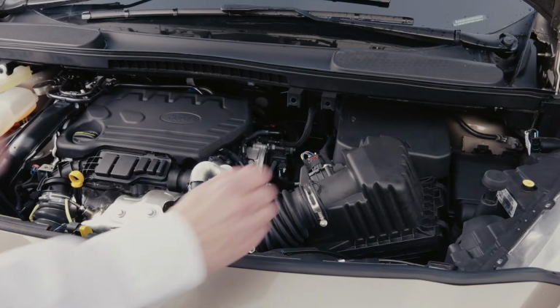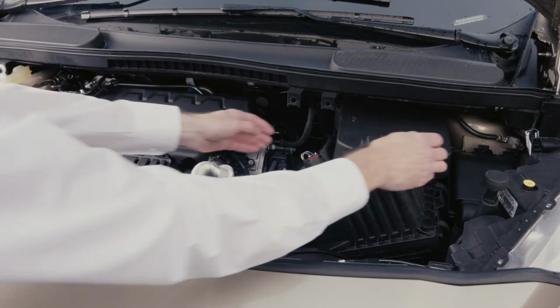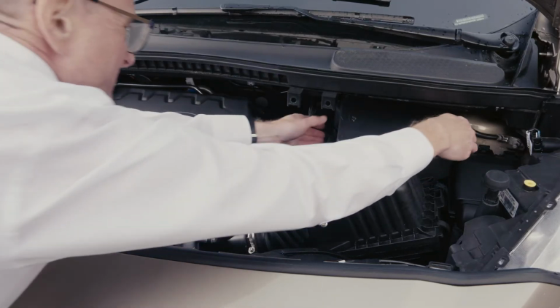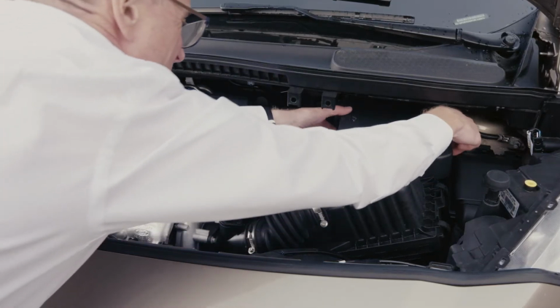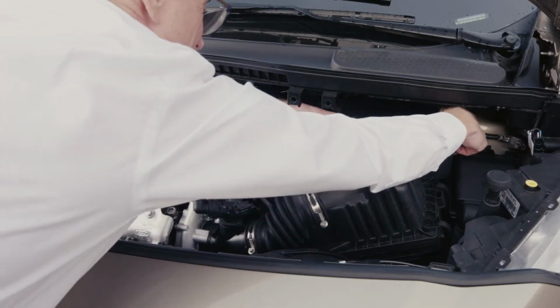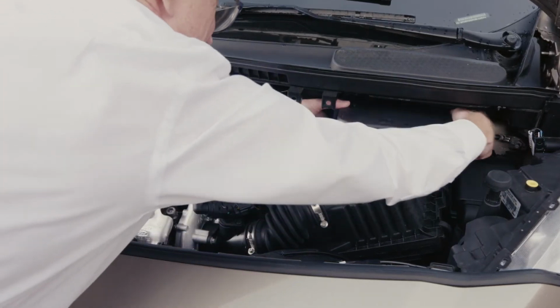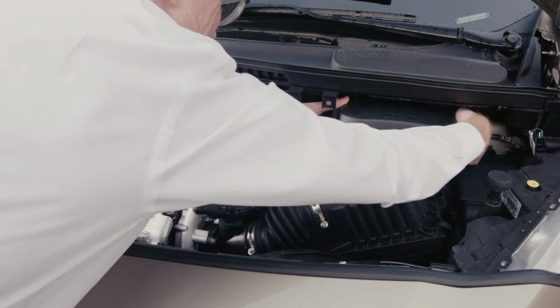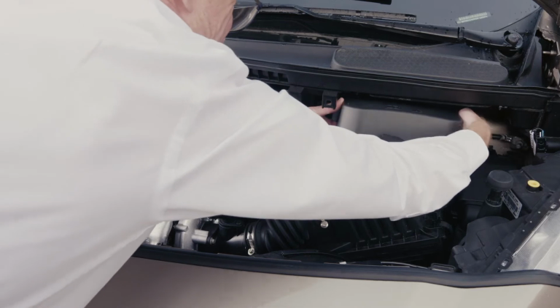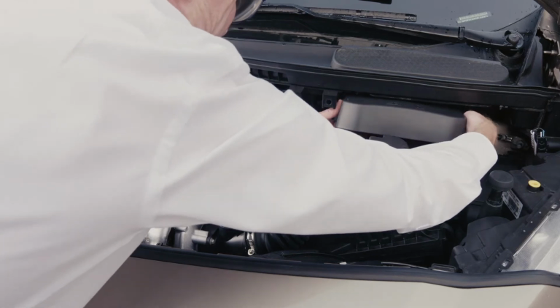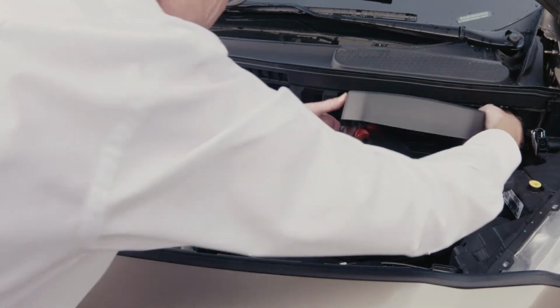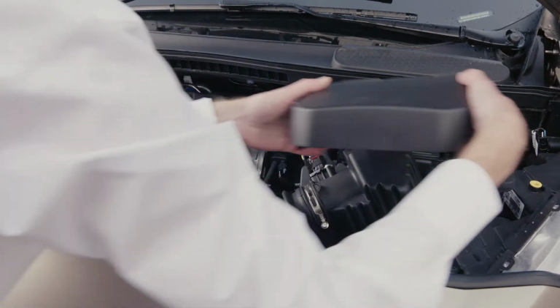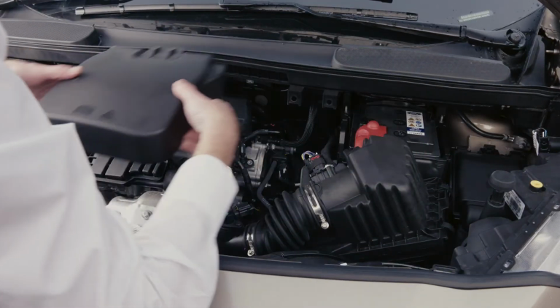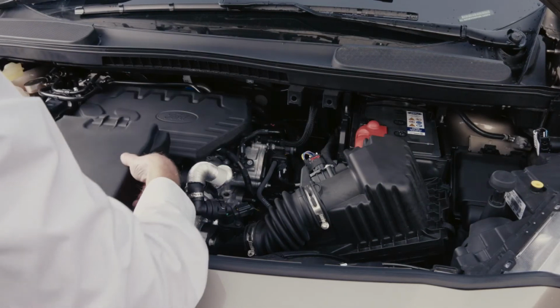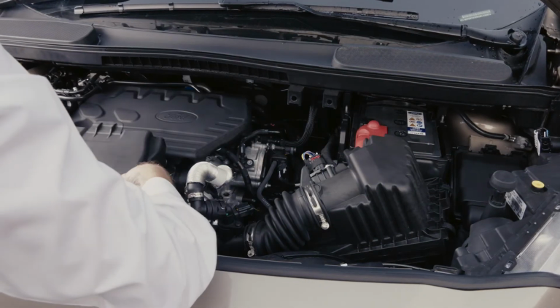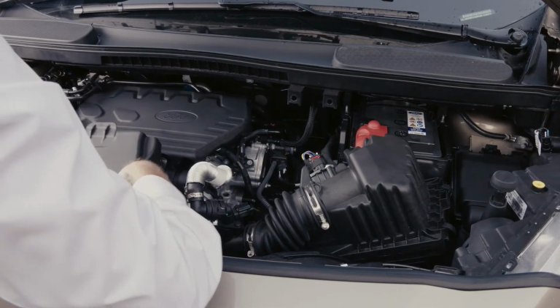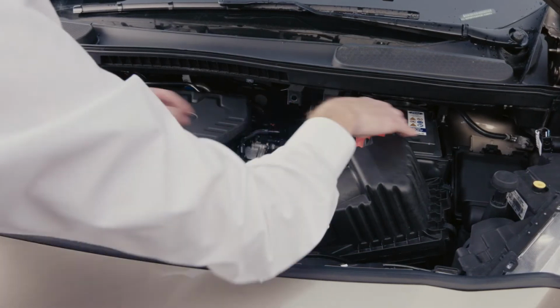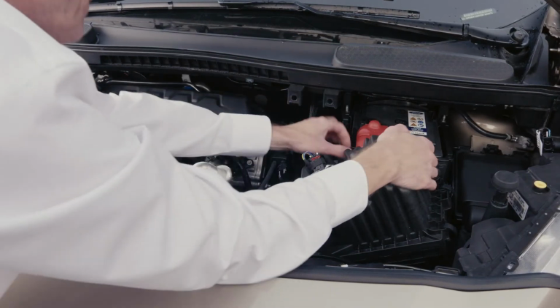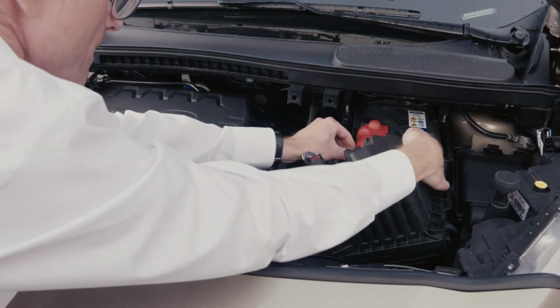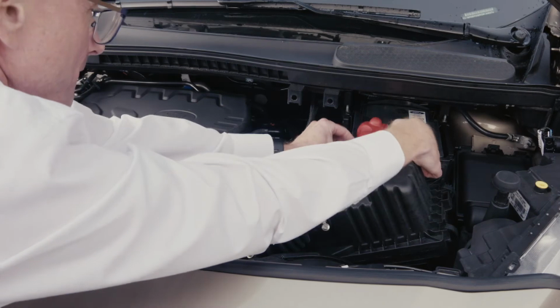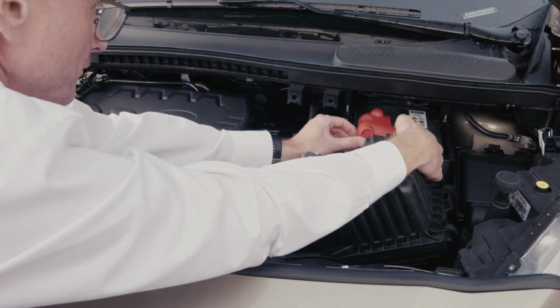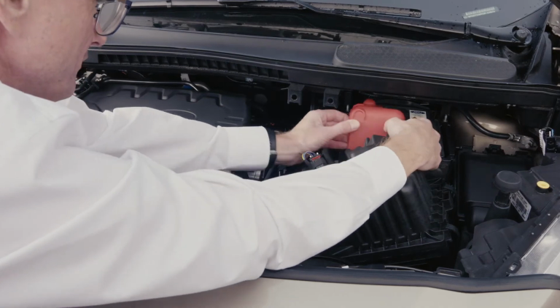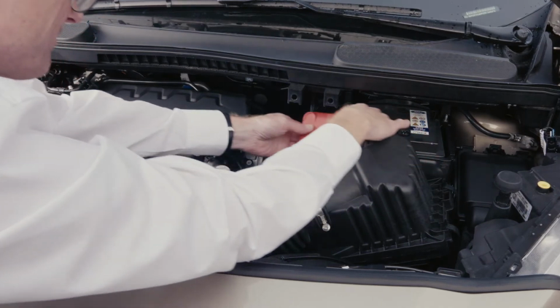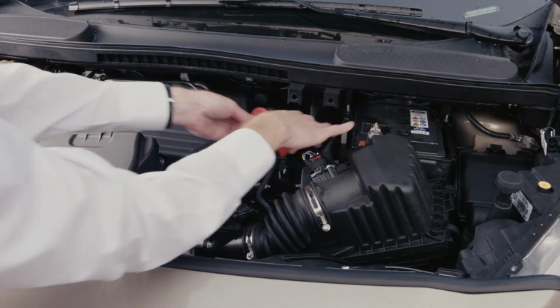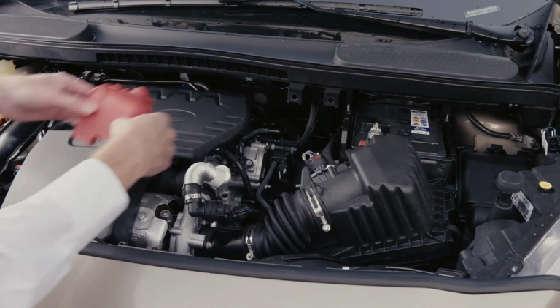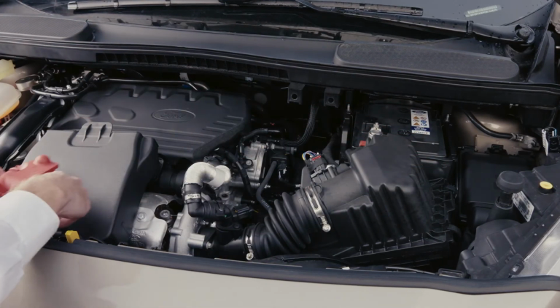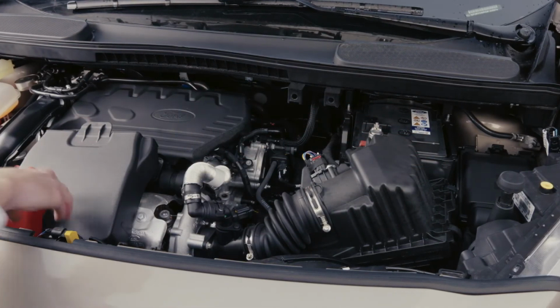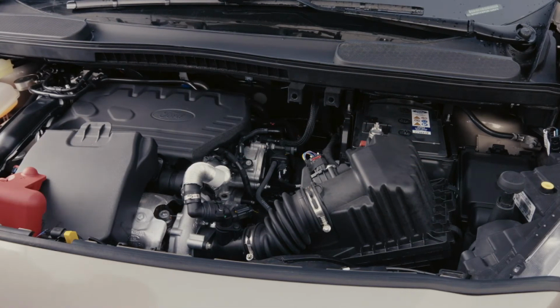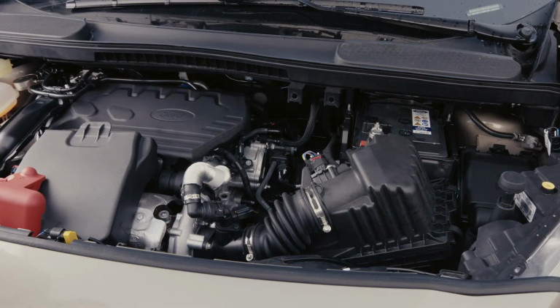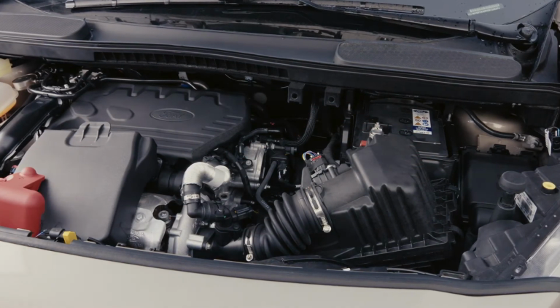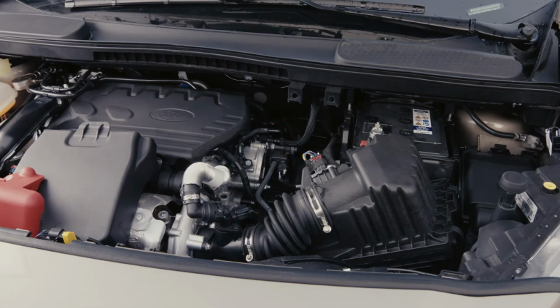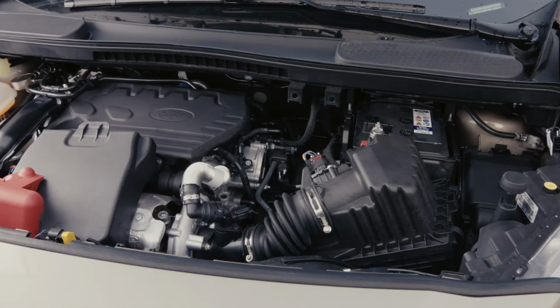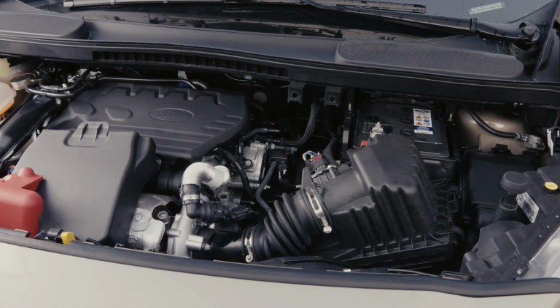Firstly open the bonnet. Next, locate the positive and negative battery terminals and attach the positive end of your jump cable to the positive battery post, then the negative end to the negative earth.